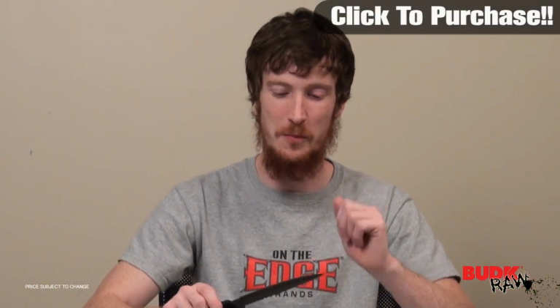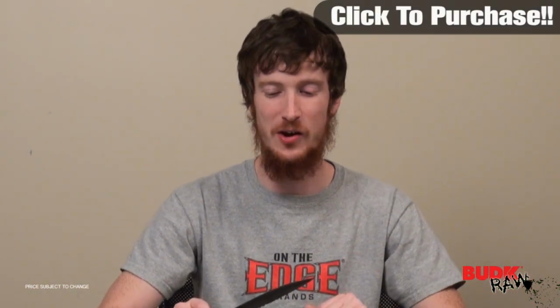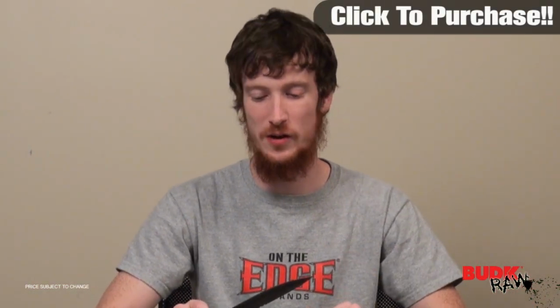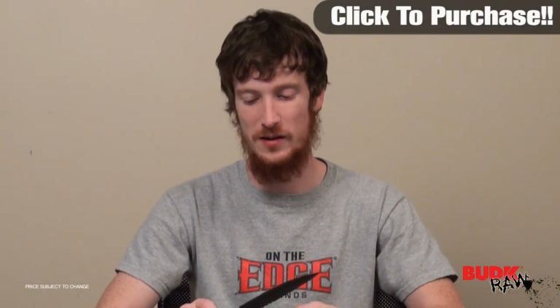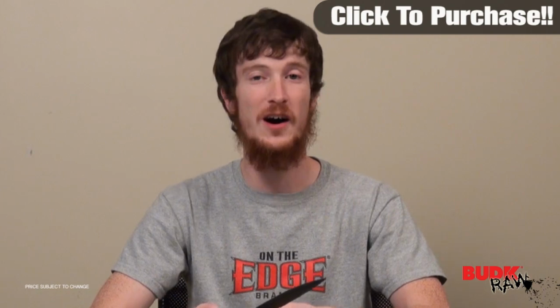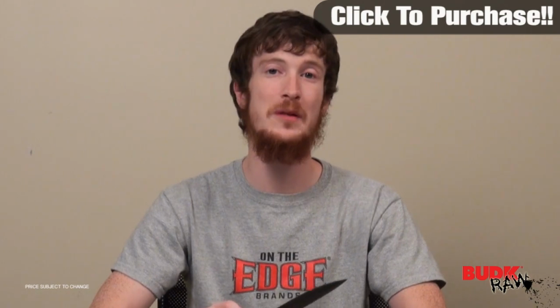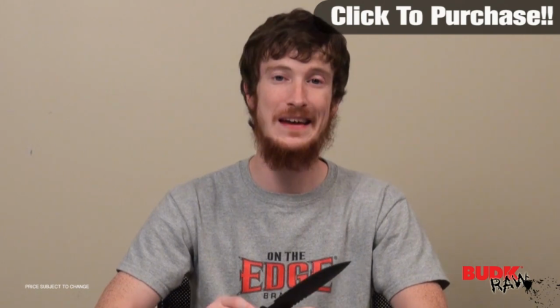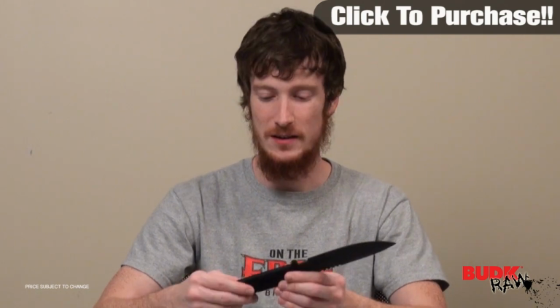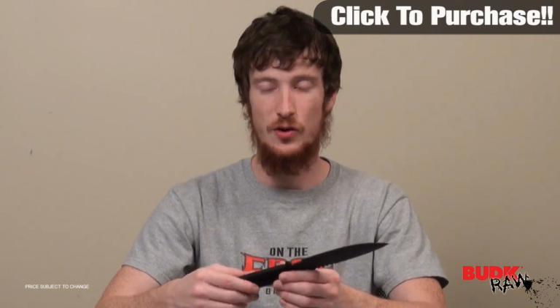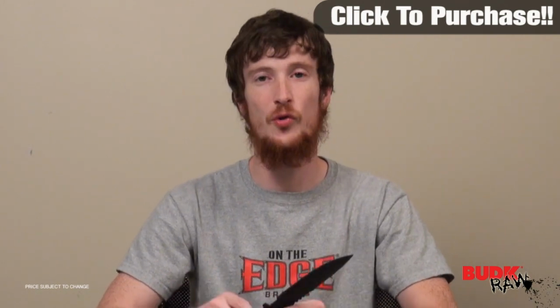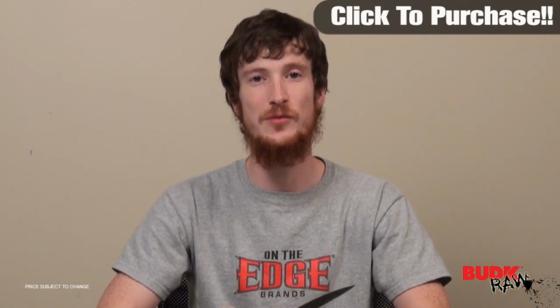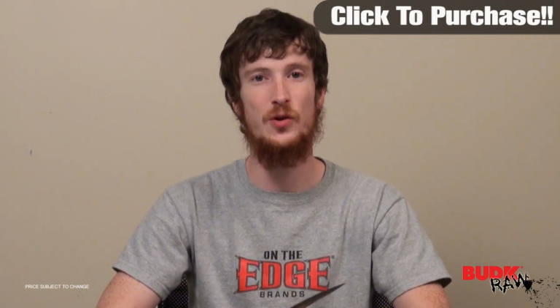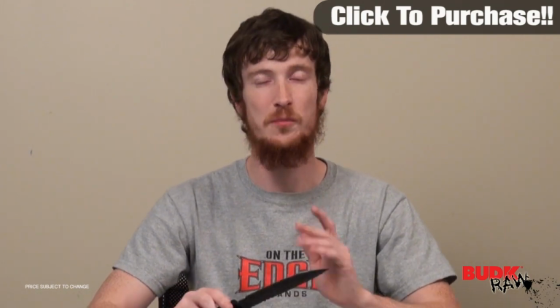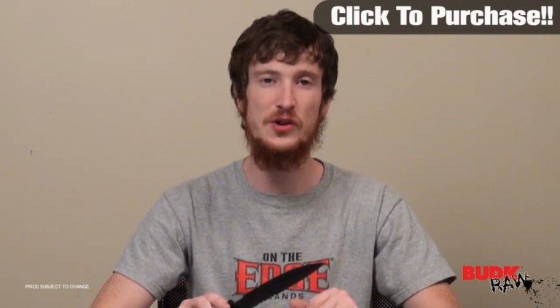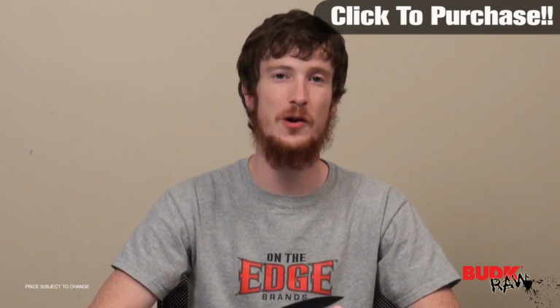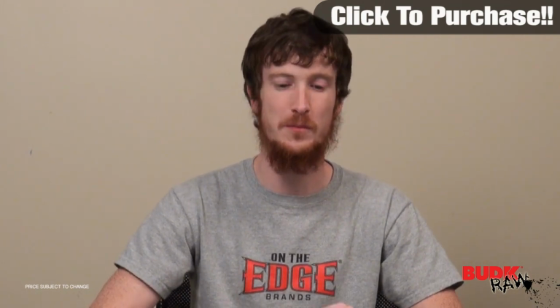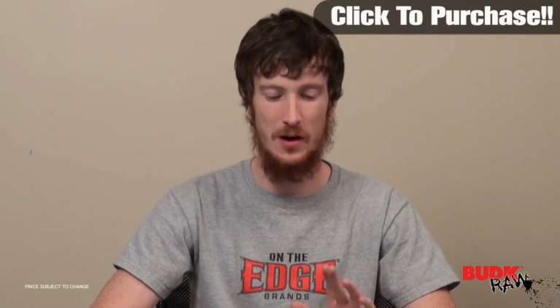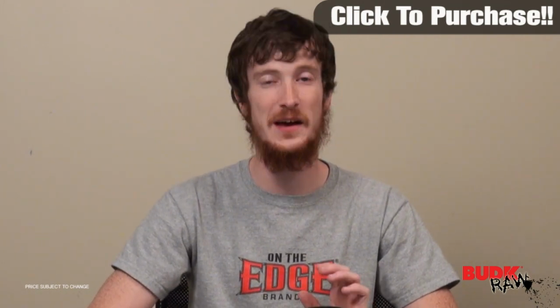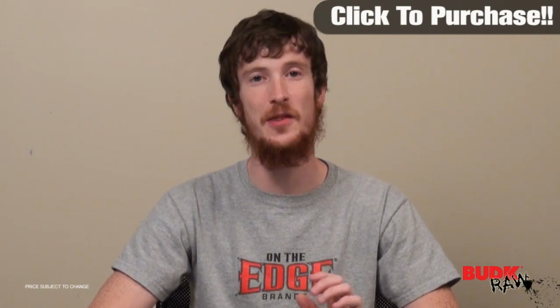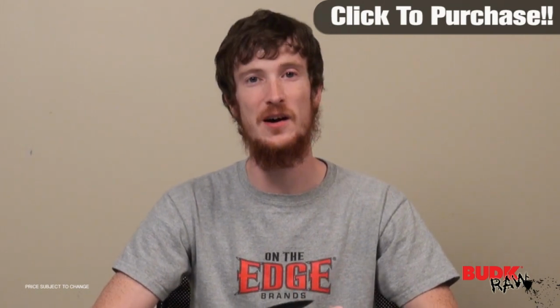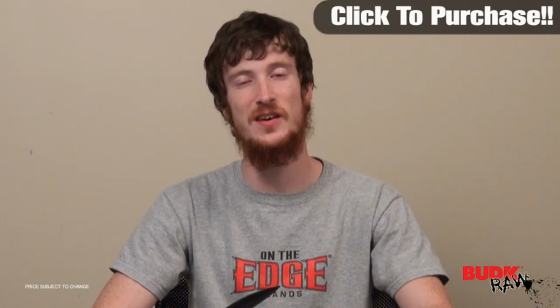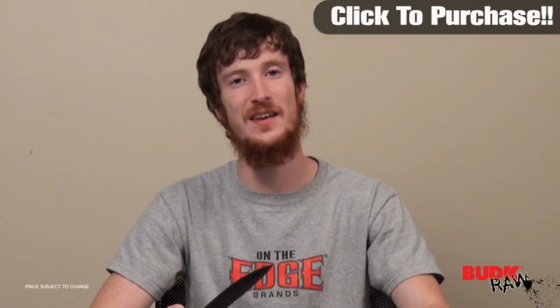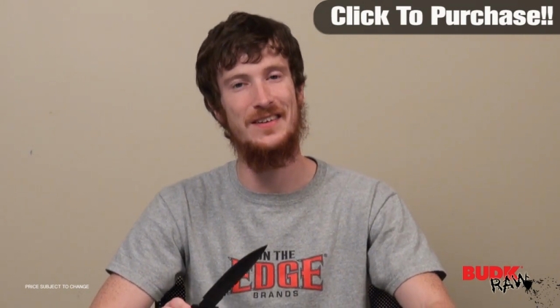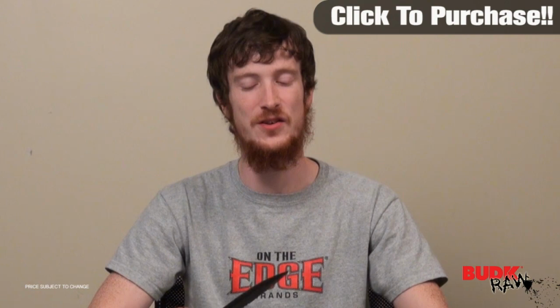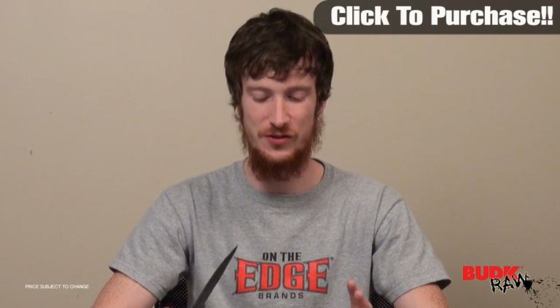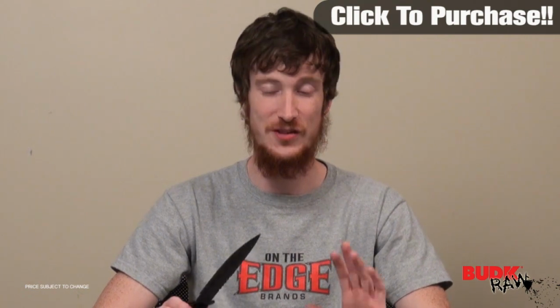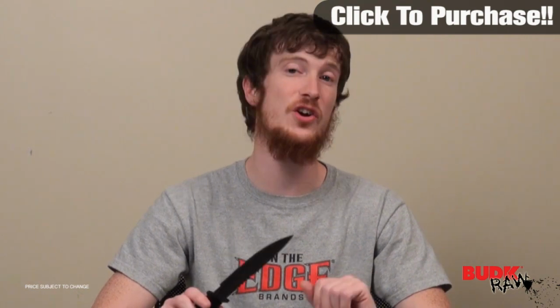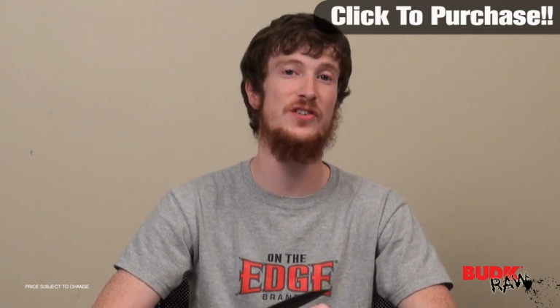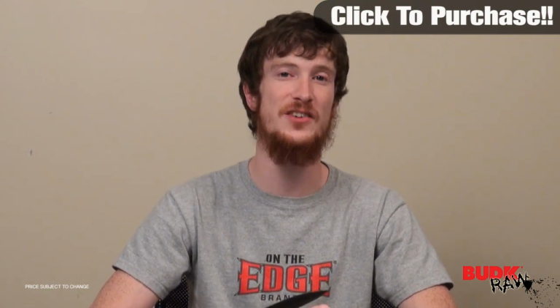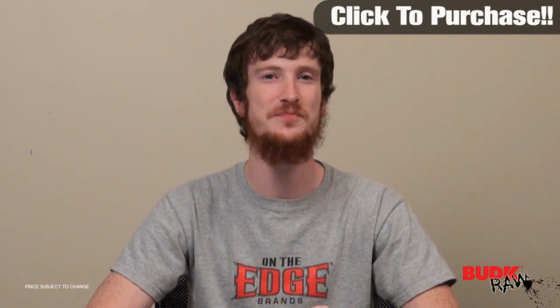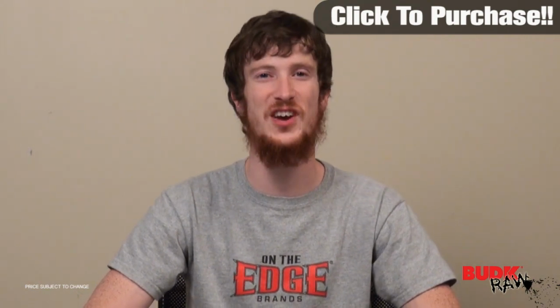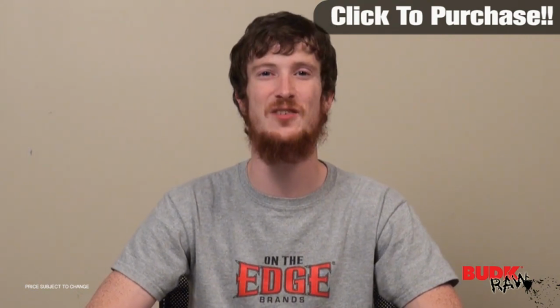So there you have it — black coated blade, cord wrapped handle, a pretty sharp blade out of the box, and a nice sheath. I encourage you guys to check it out.